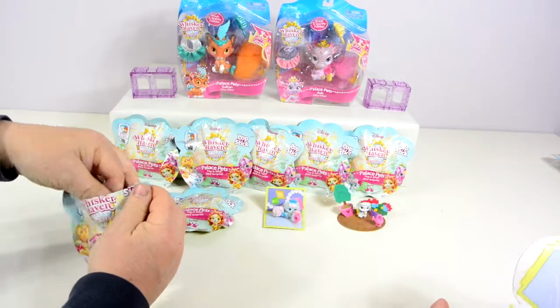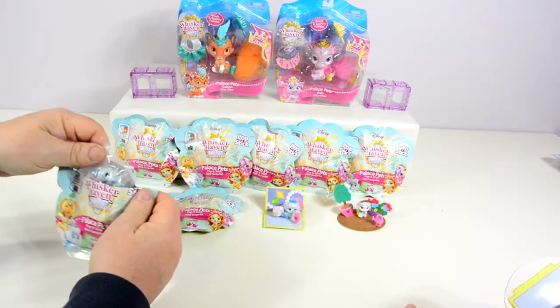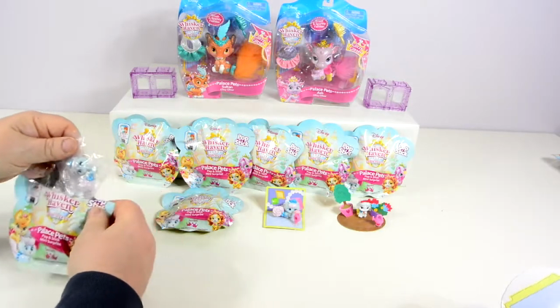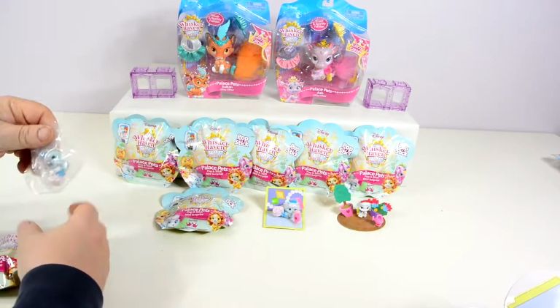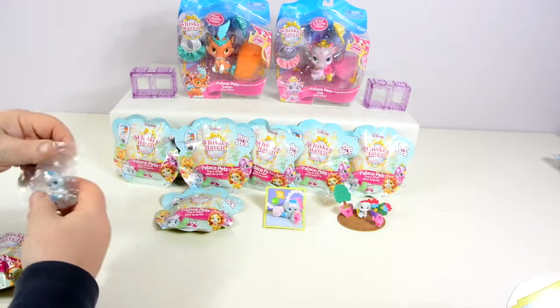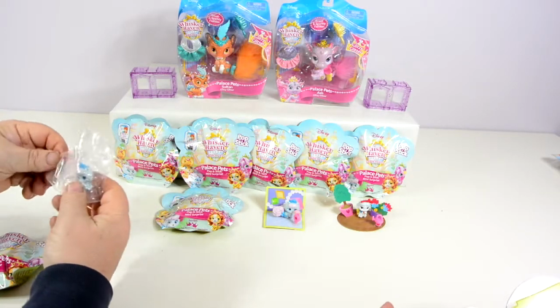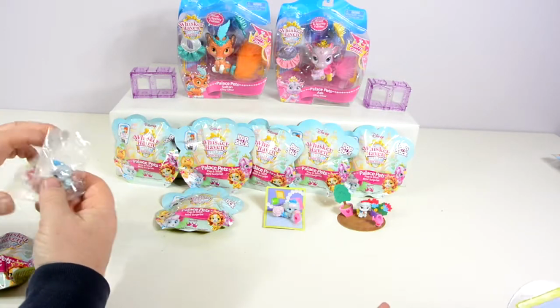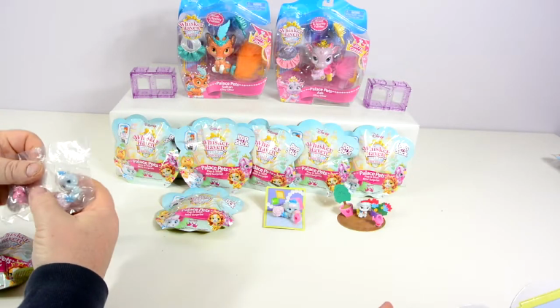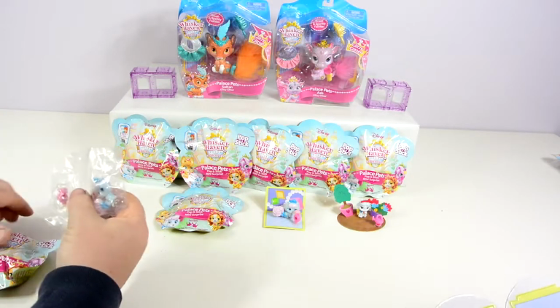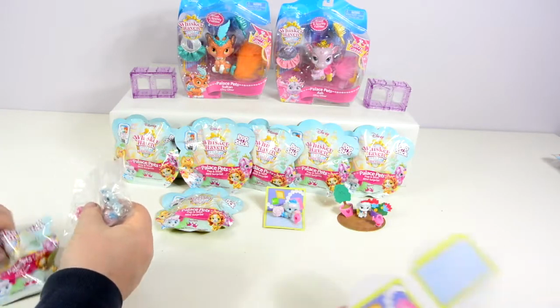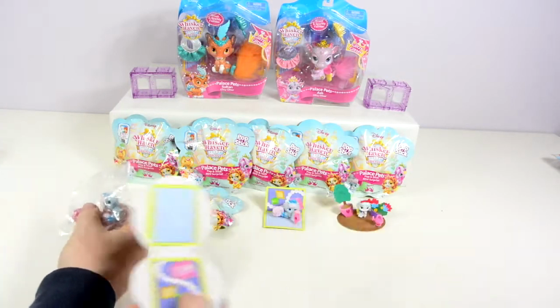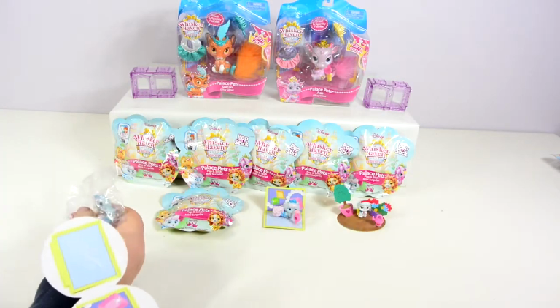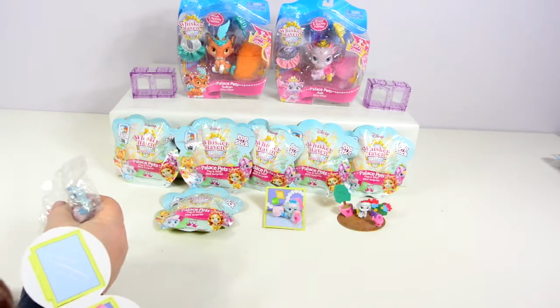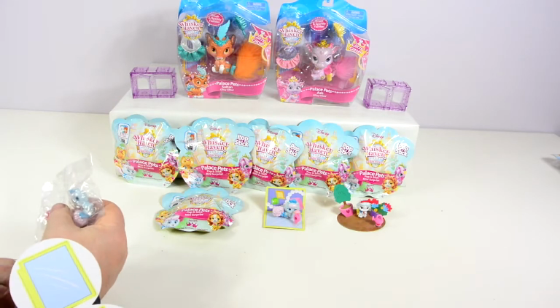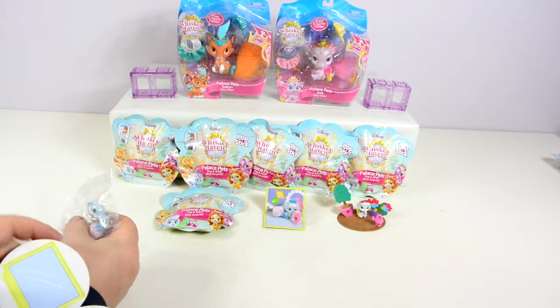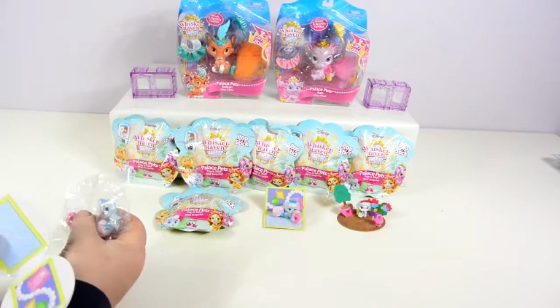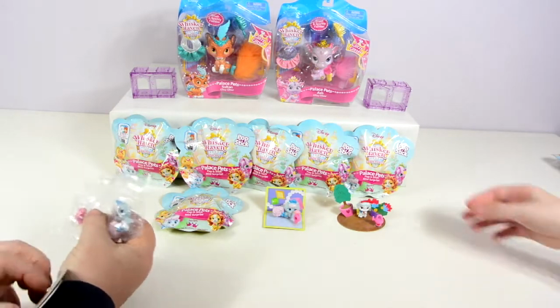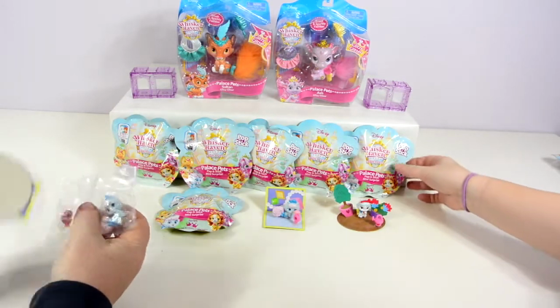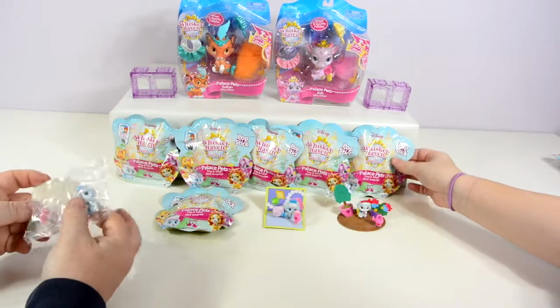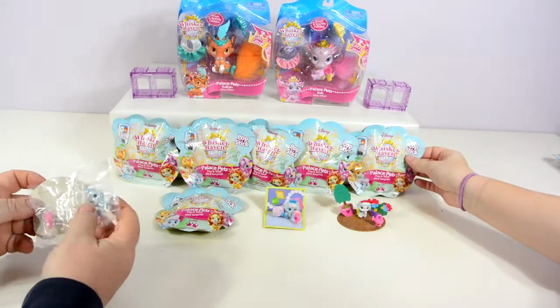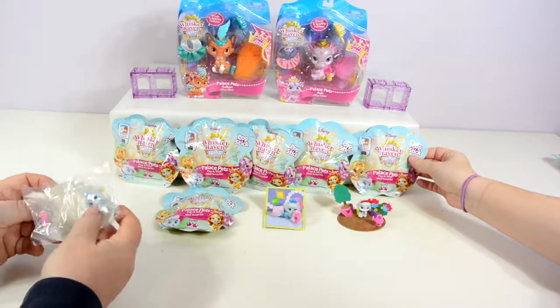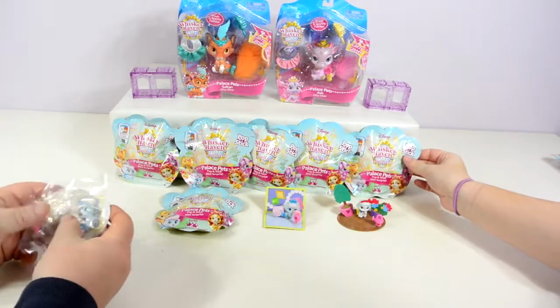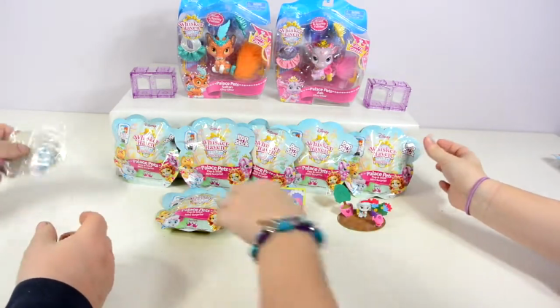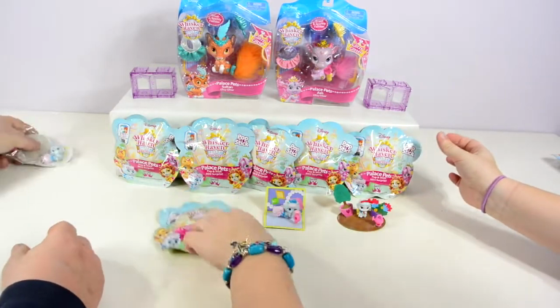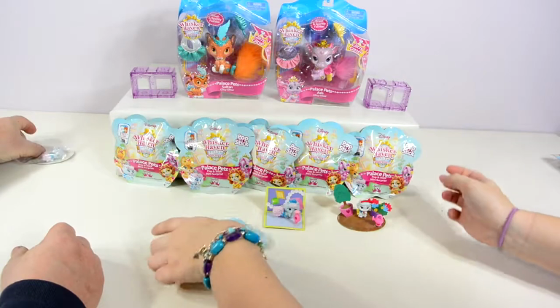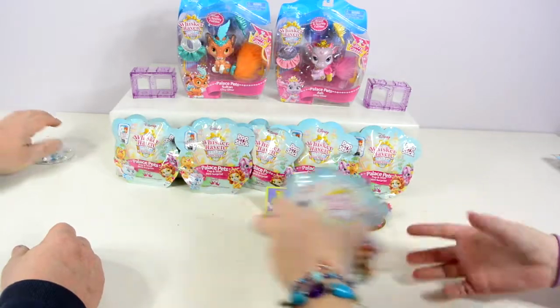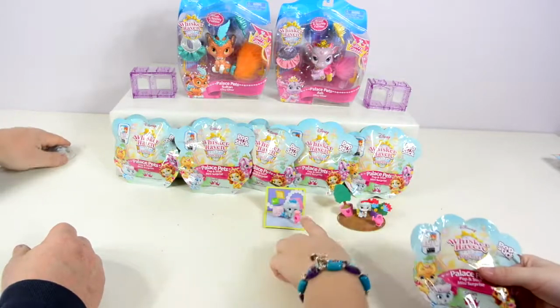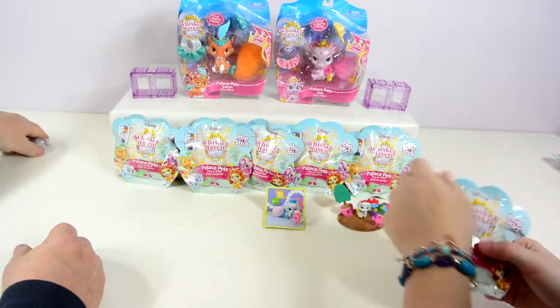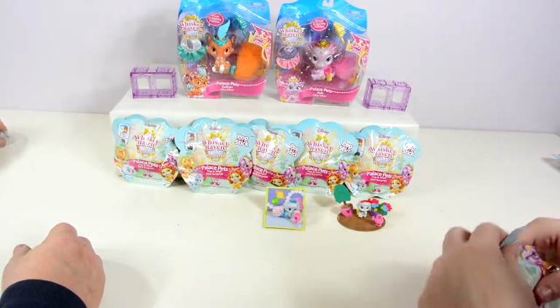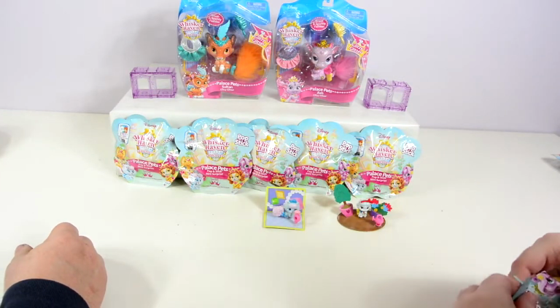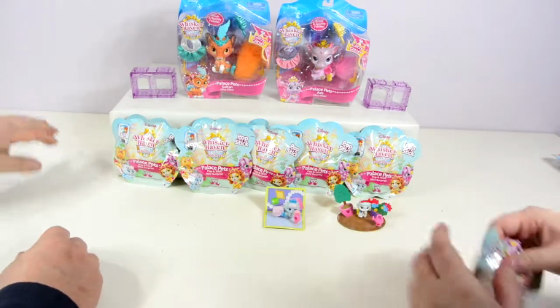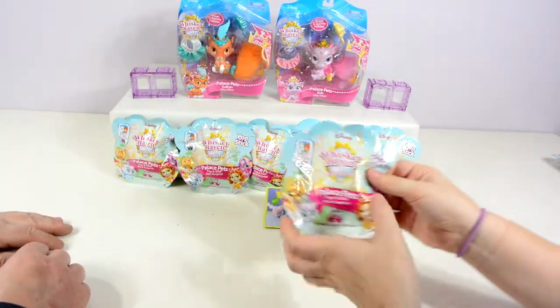Oh no, it's our third duplicate of the same one. We're definitely not getting a full set today, folks. Oh well. Mine was actually a duplicate of yours, so we now have three of them.